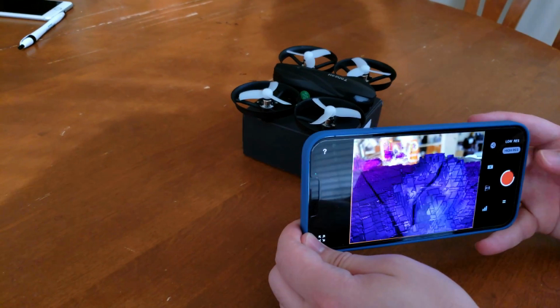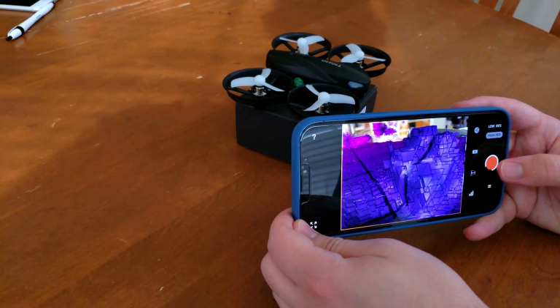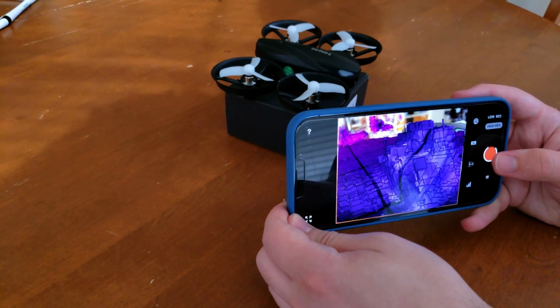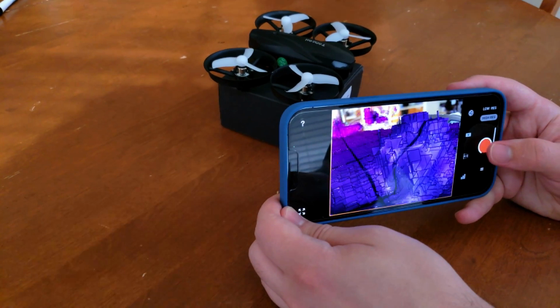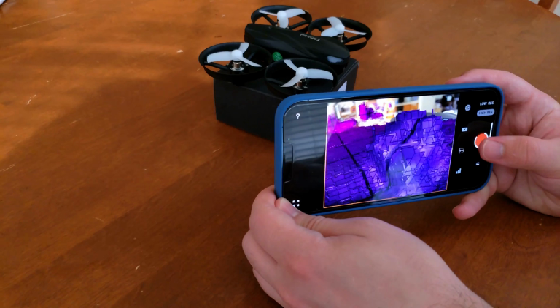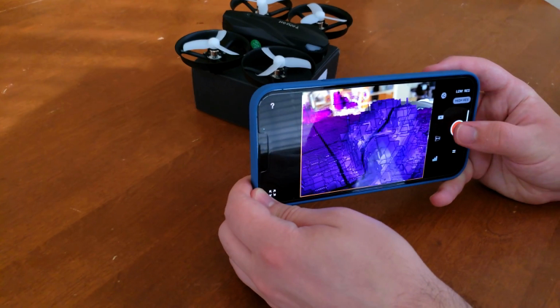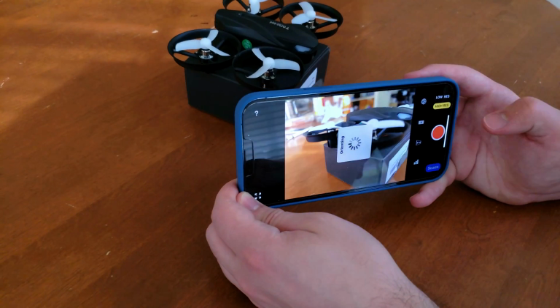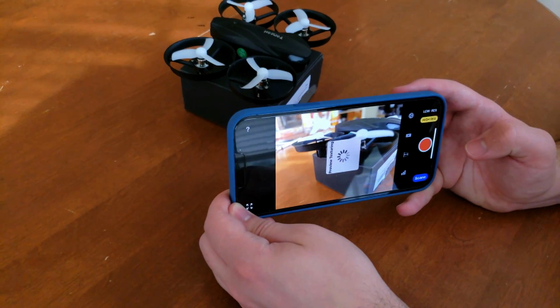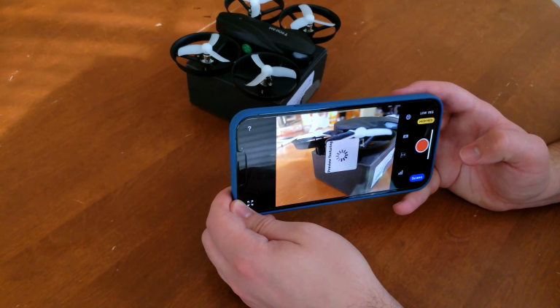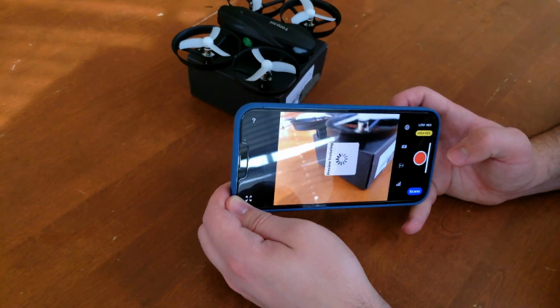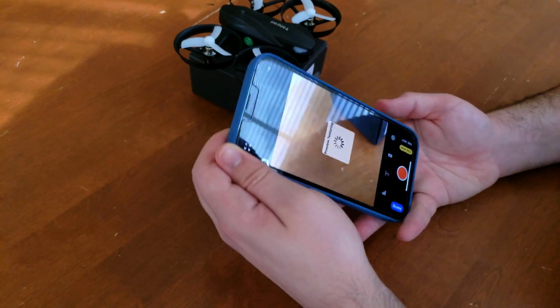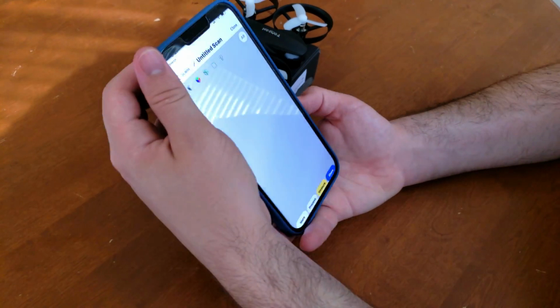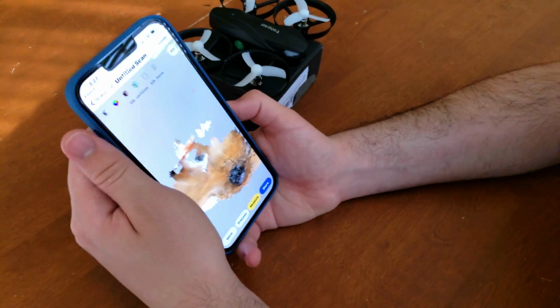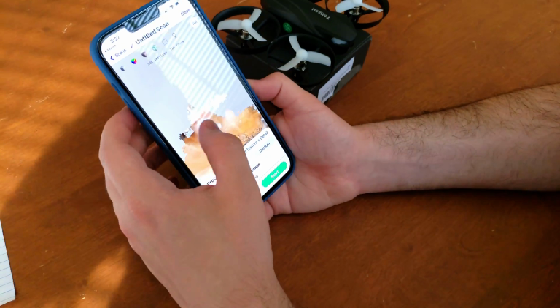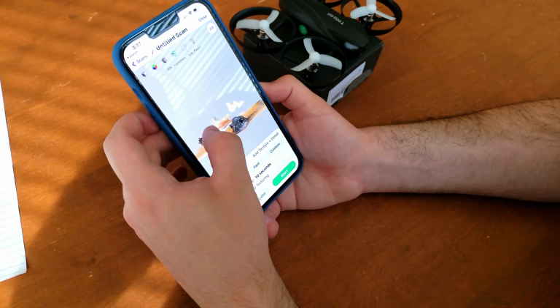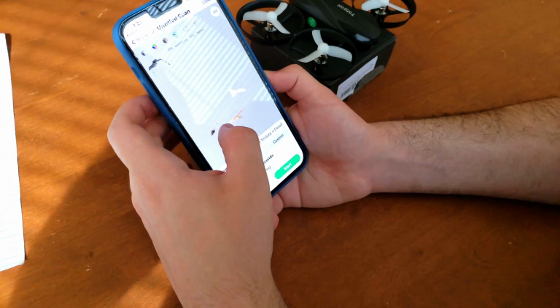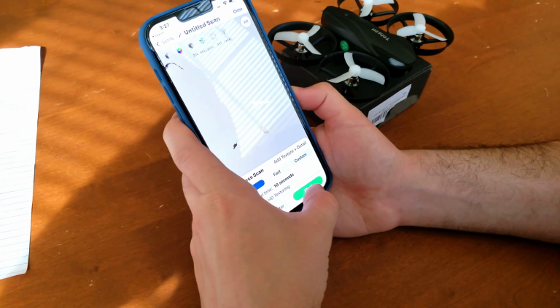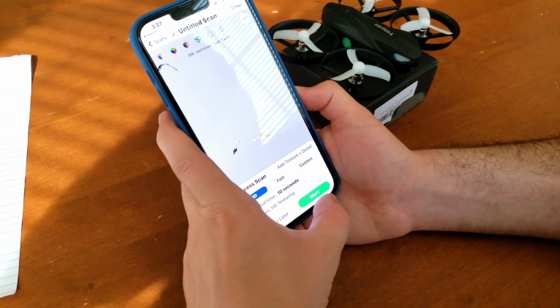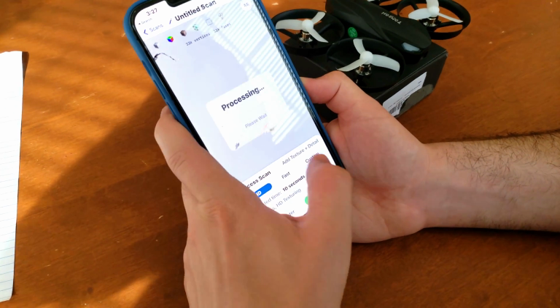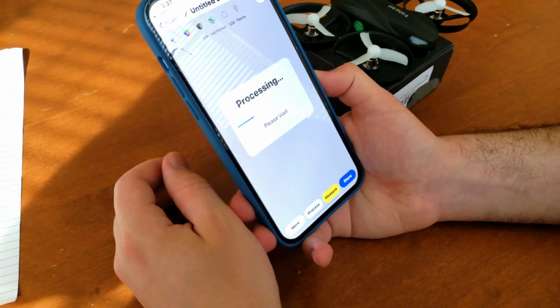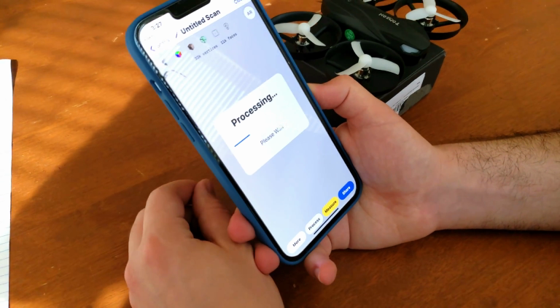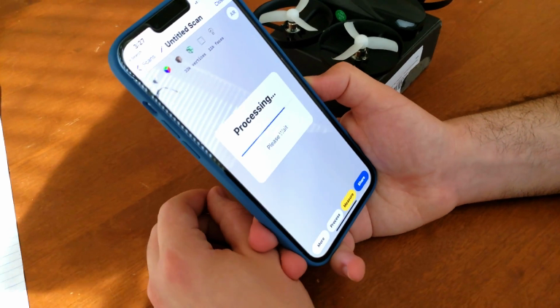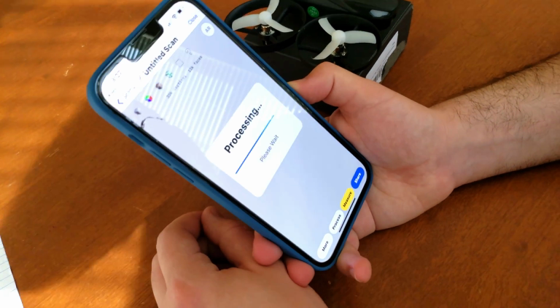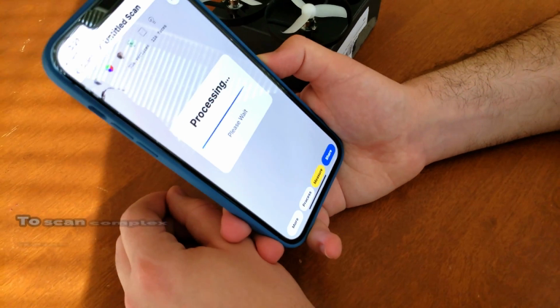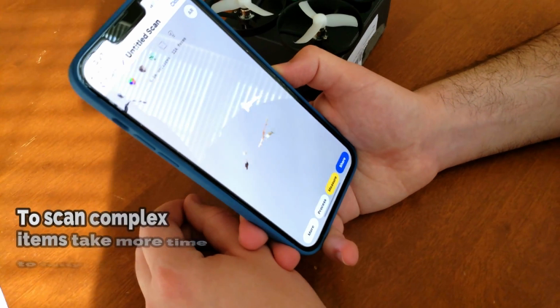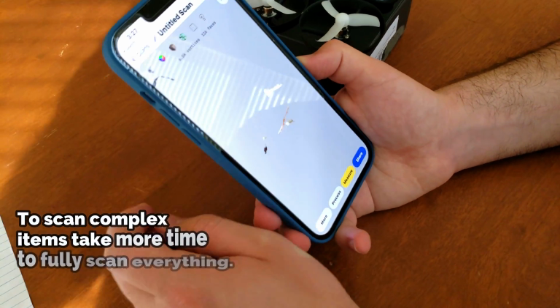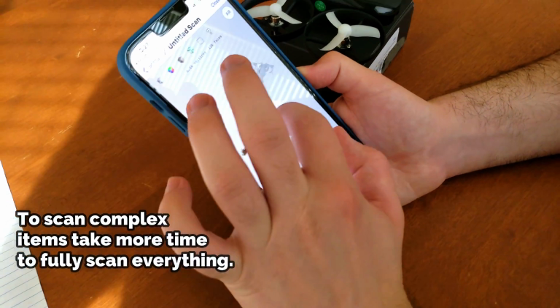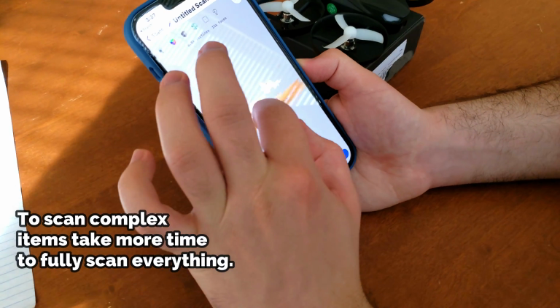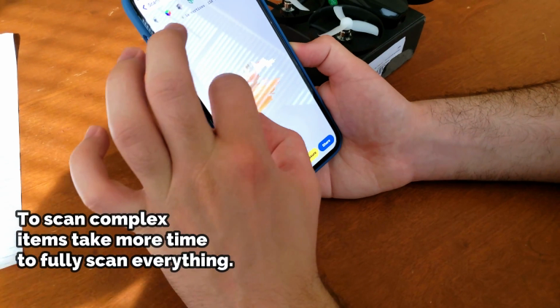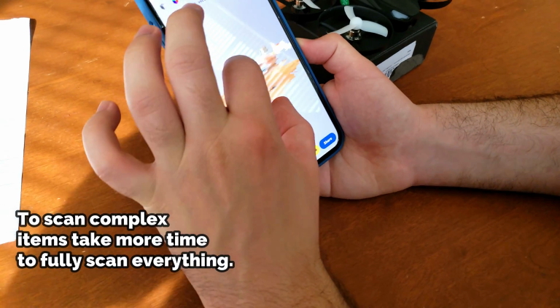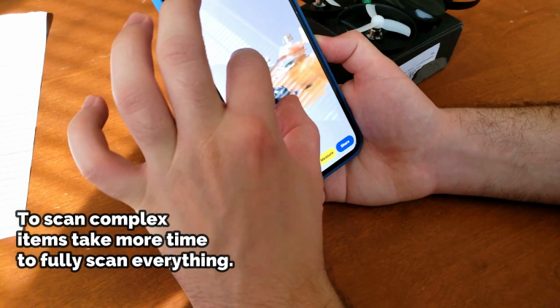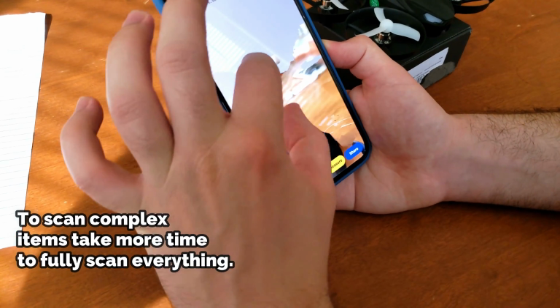Now when I'm done scanning, I touch this. Now it's previewing and texturing. I press start to process it. And now it's done processing and there's the final result.